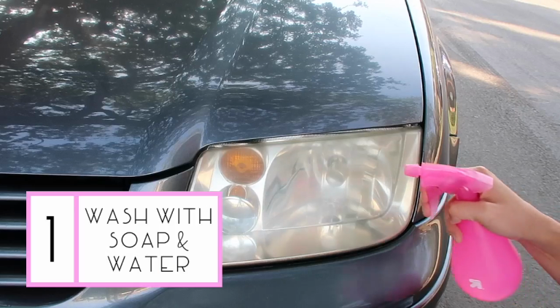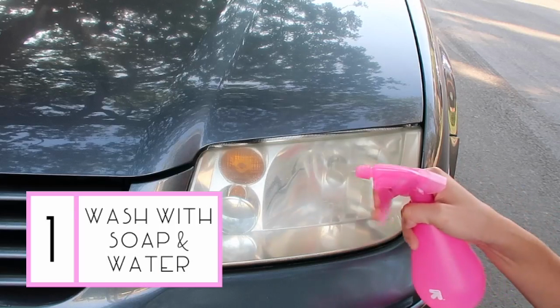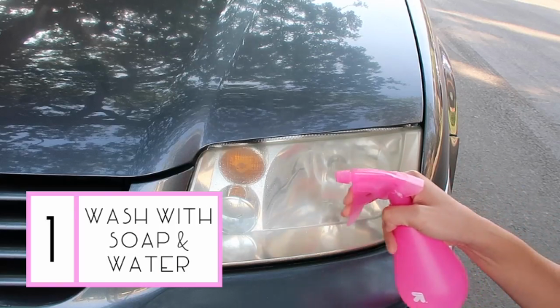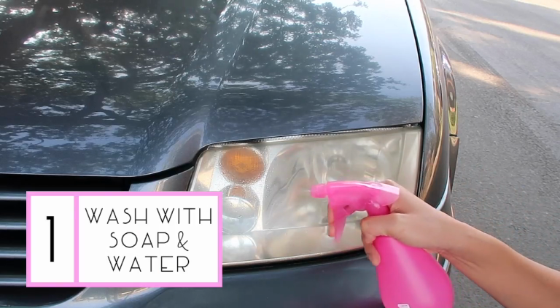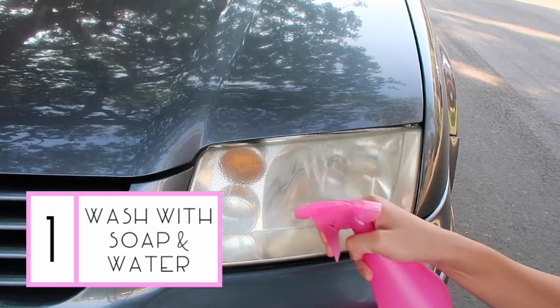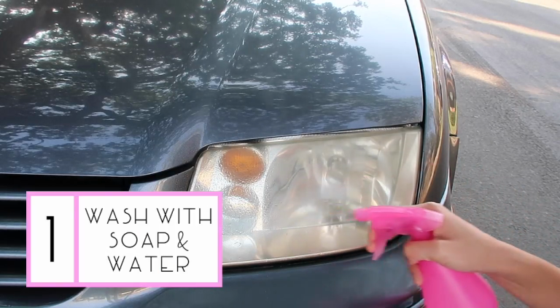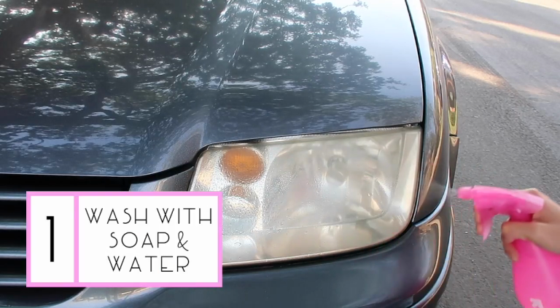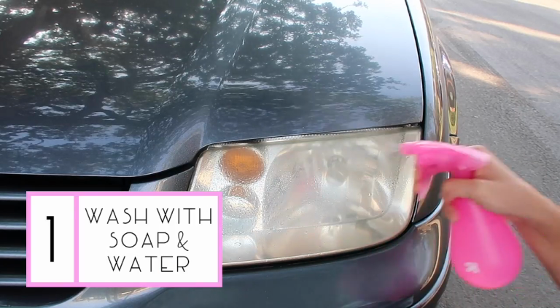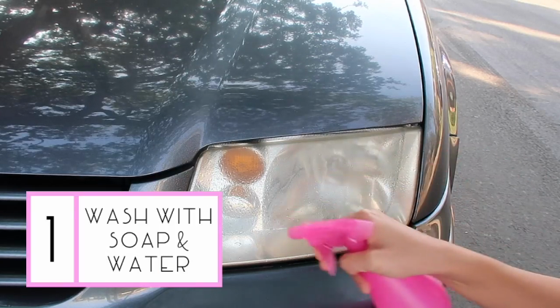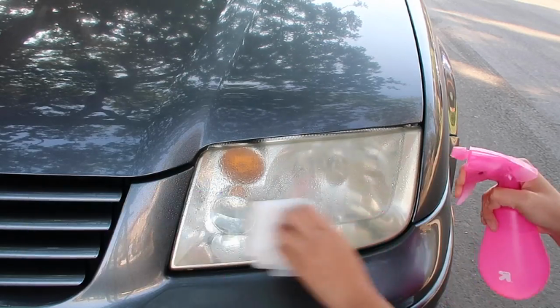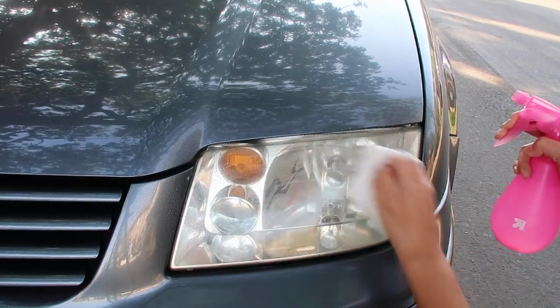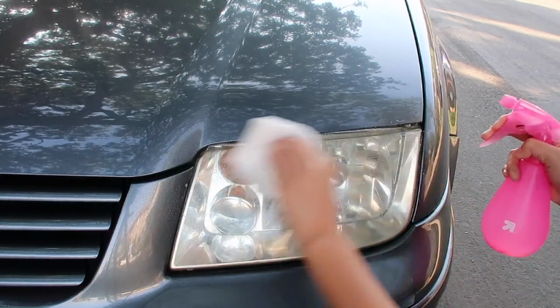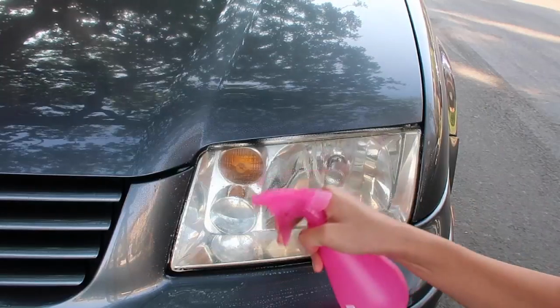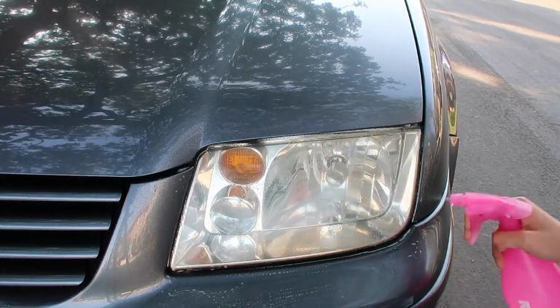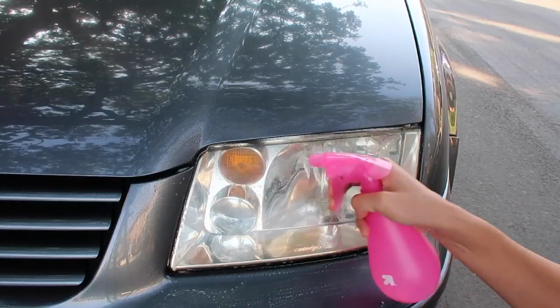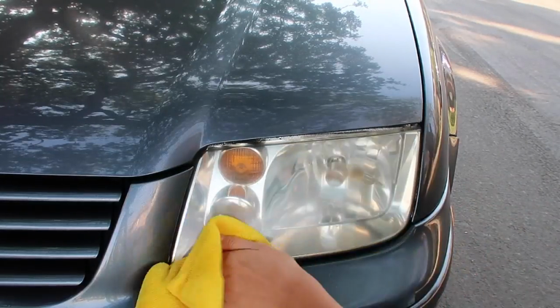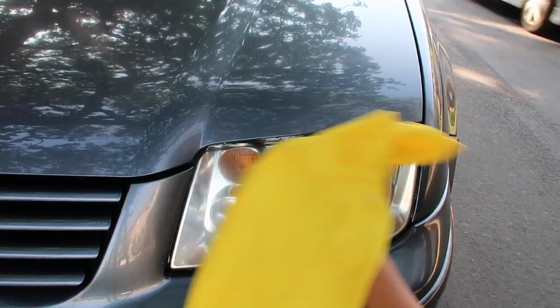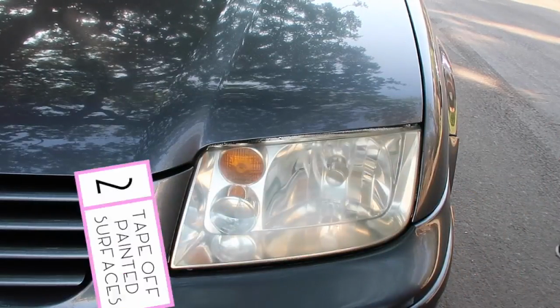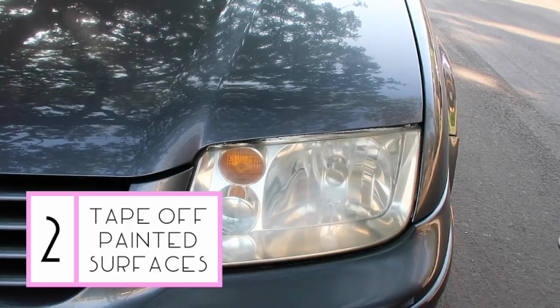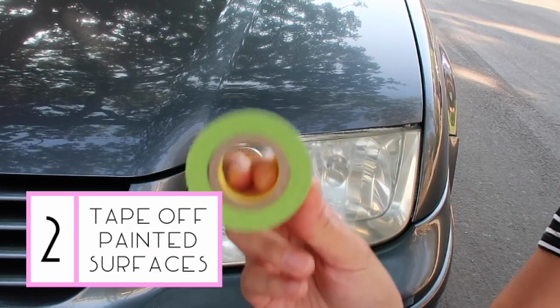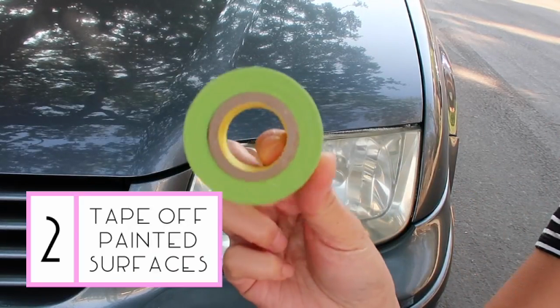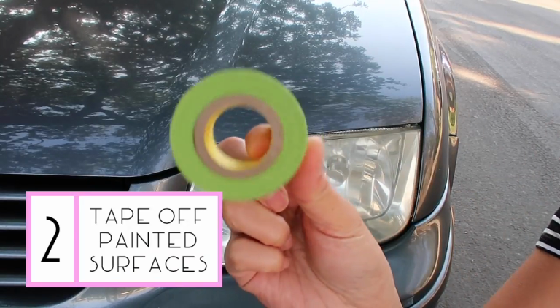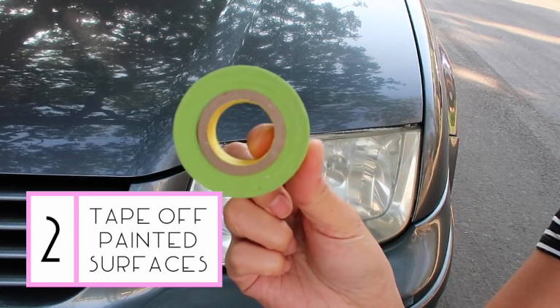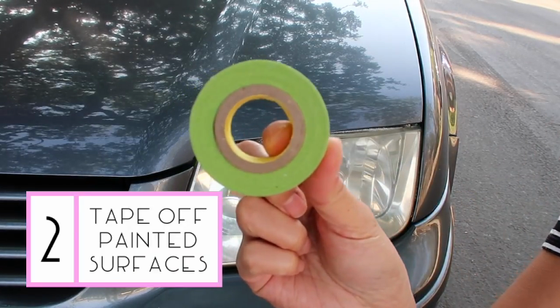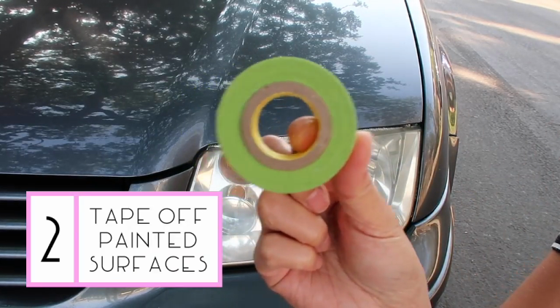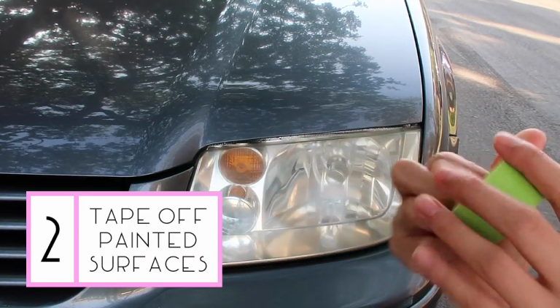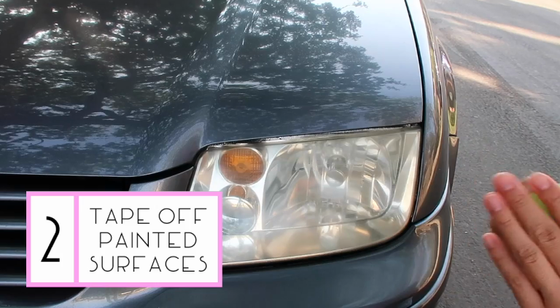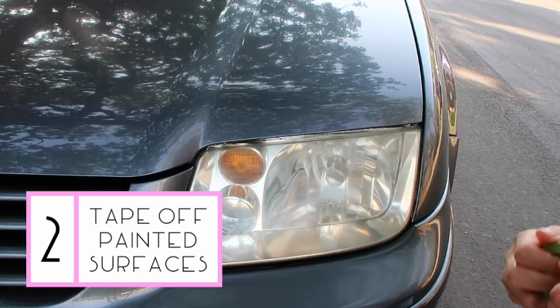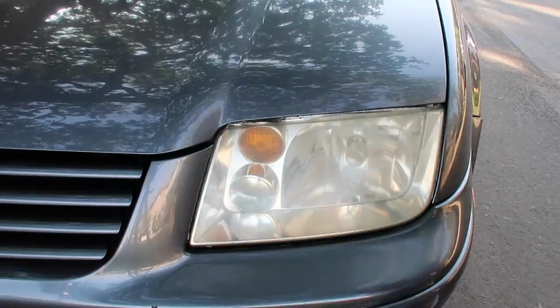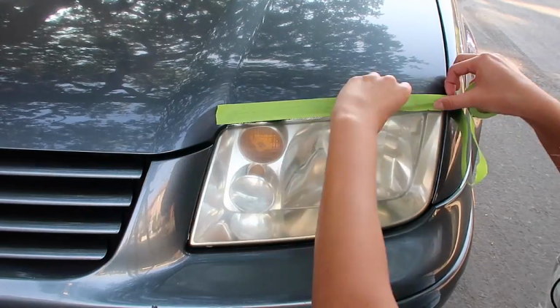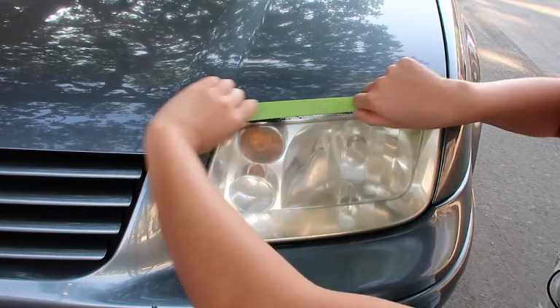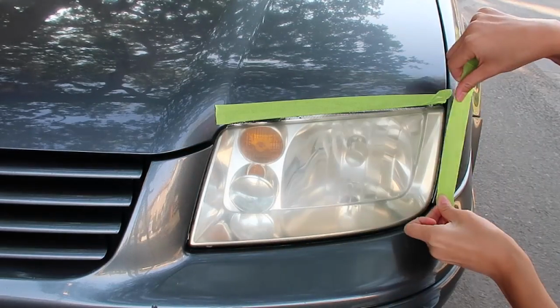First, you're going to clean the lens with water and soap. Next, protect the painted surface by lining it with masking tape — two layers of tape are recommended.